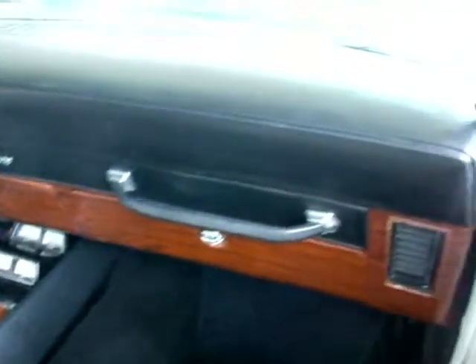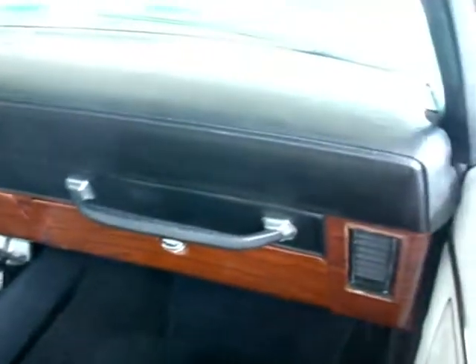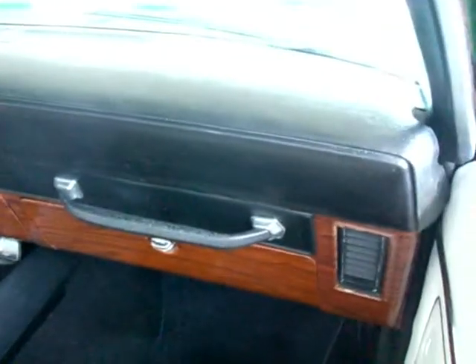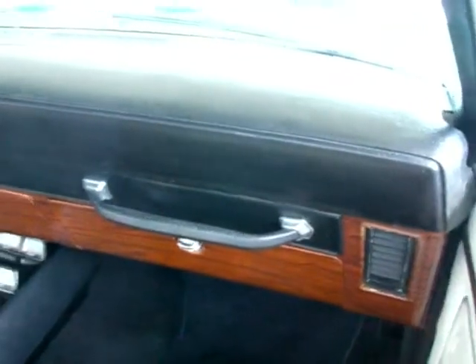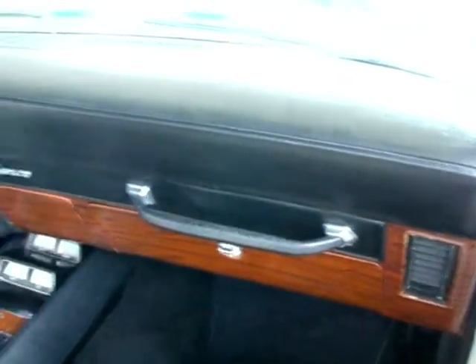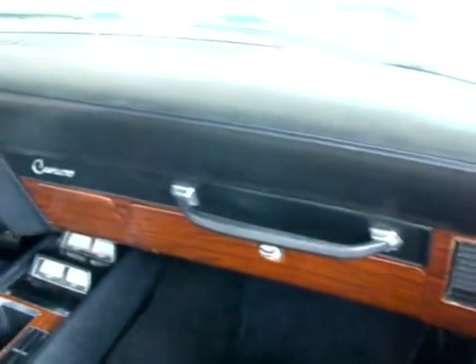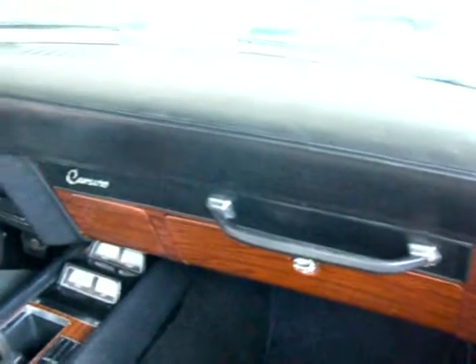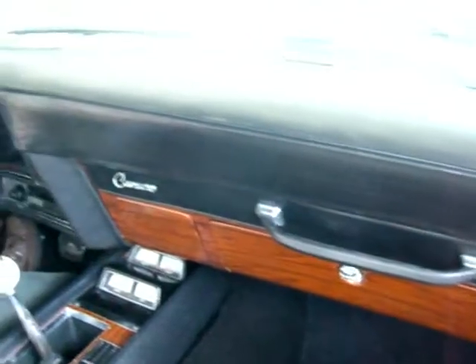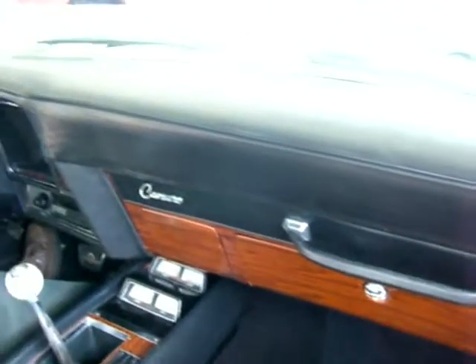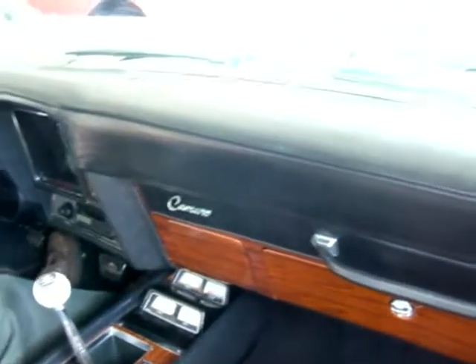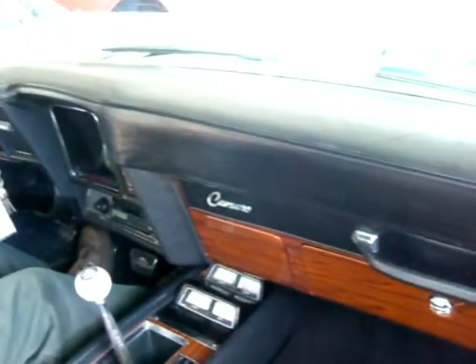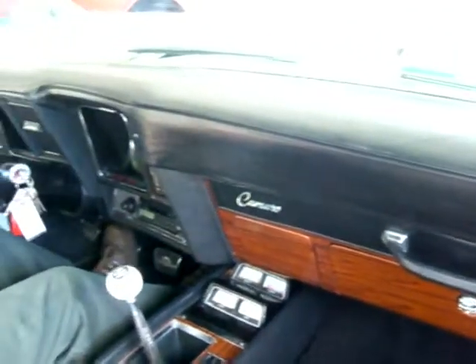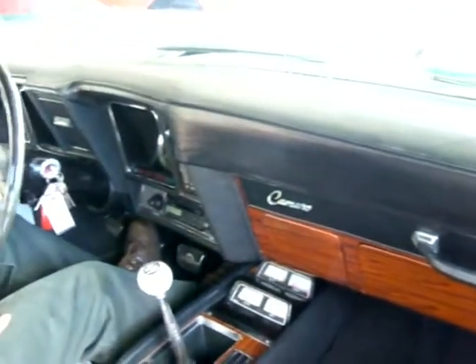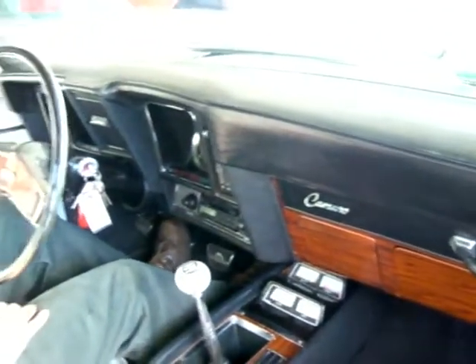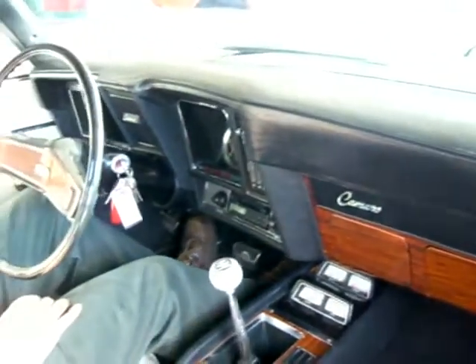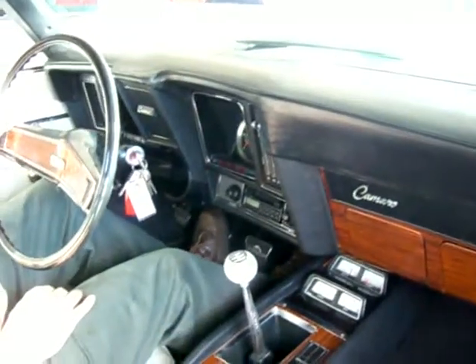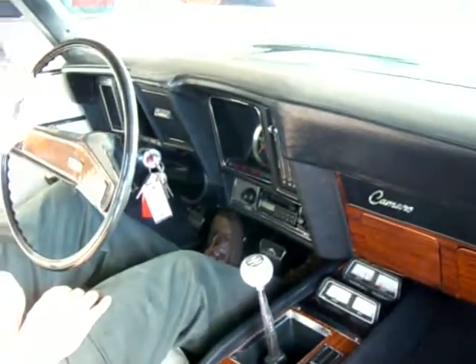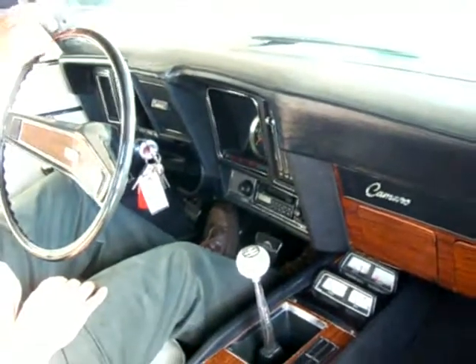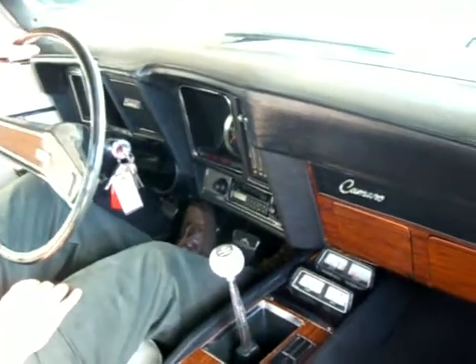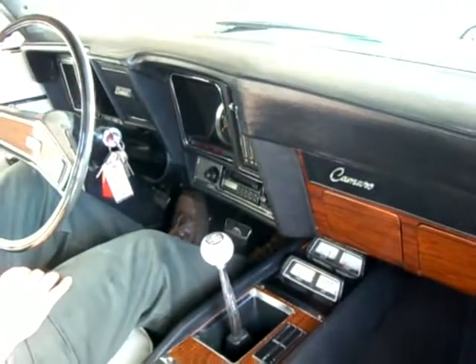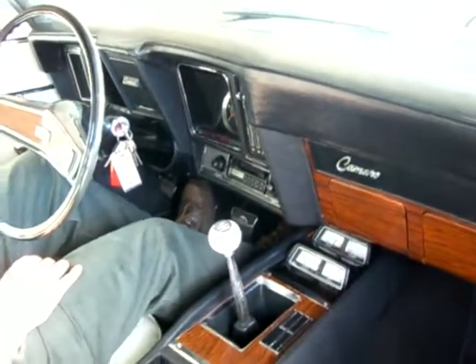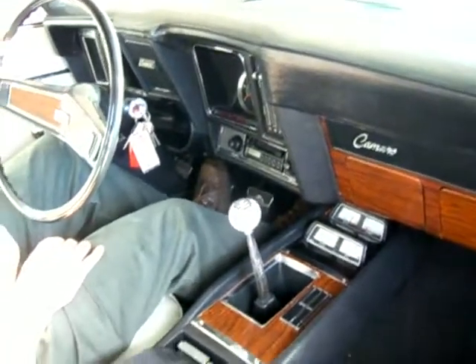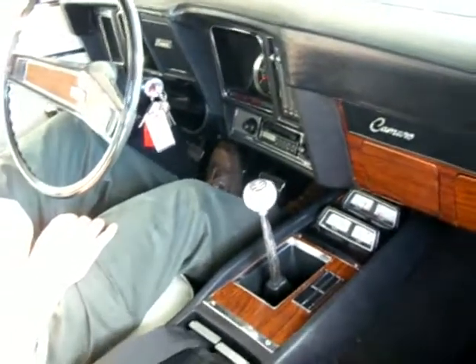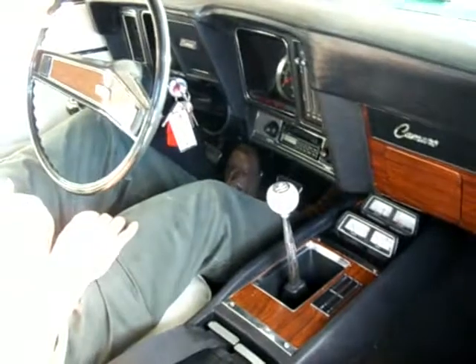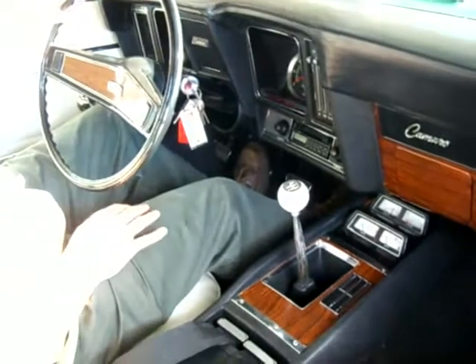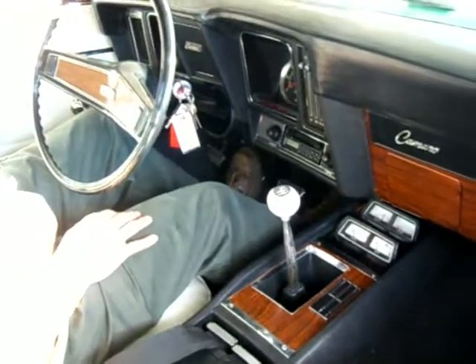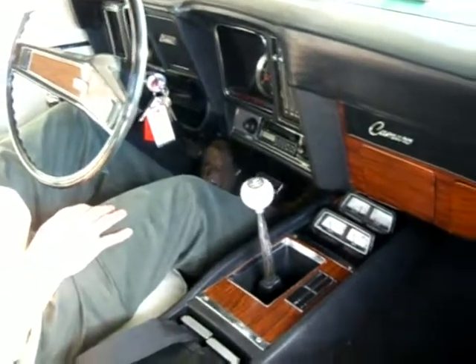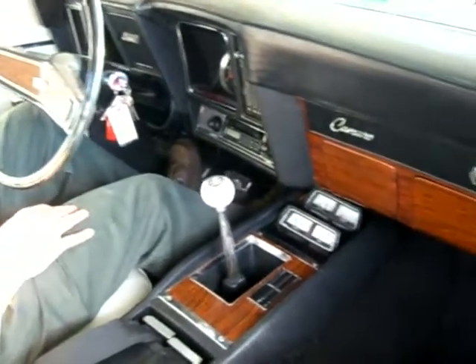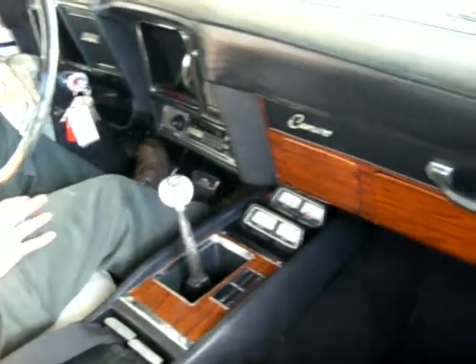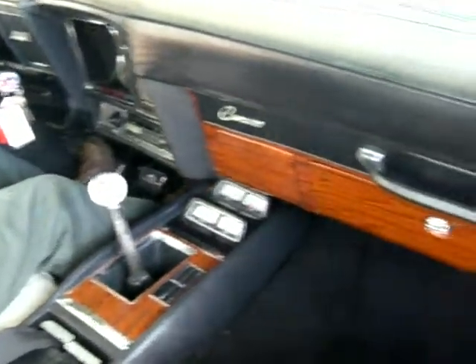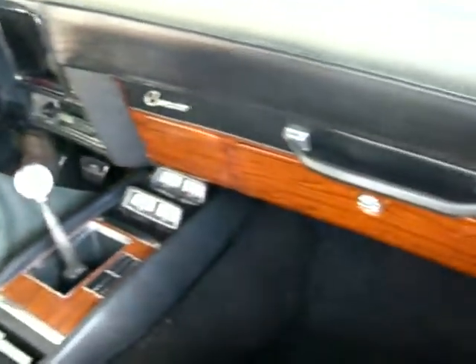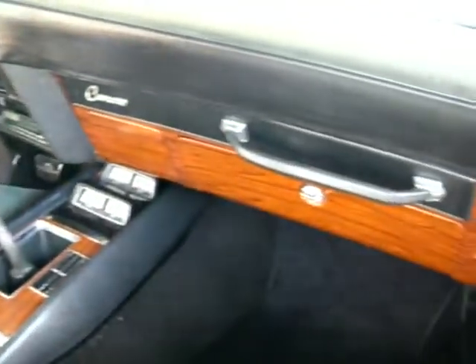Beautiful dash, carpeting, headliner, and SS steering wheel. All of it is in show quality condition.